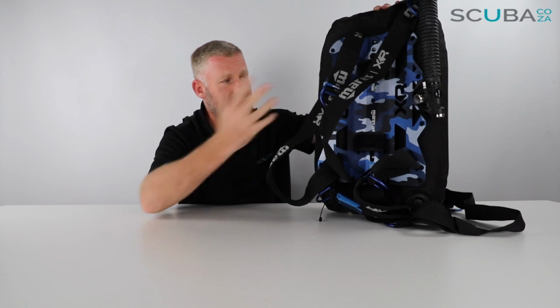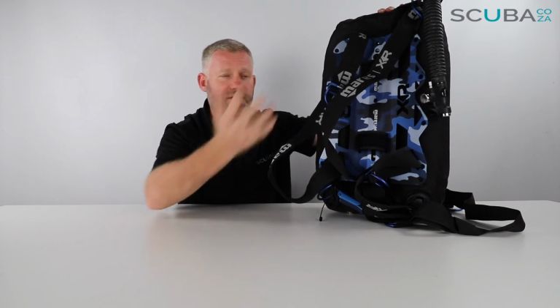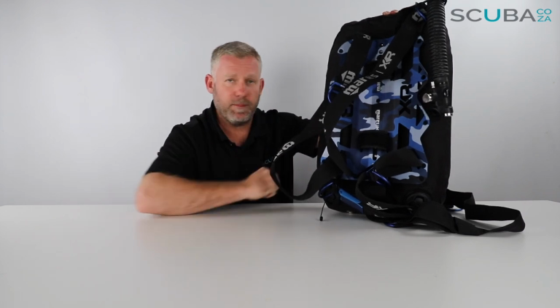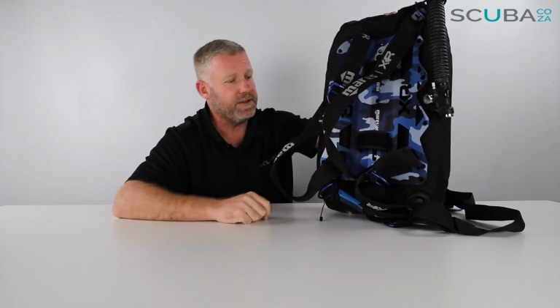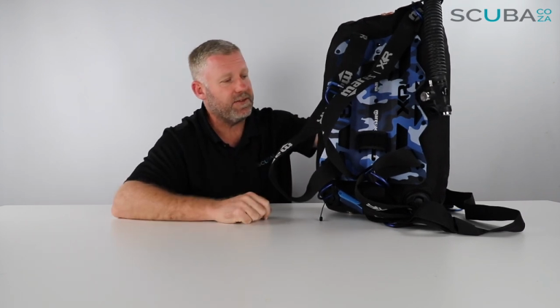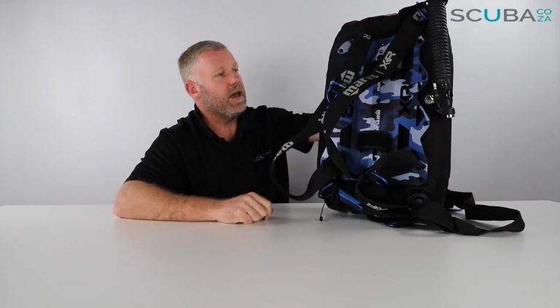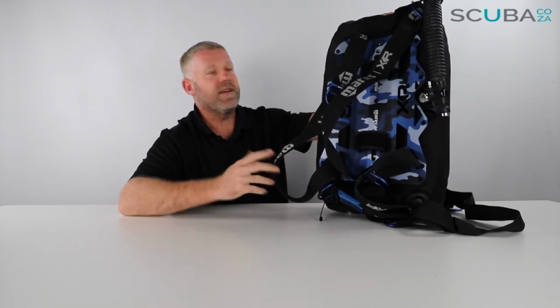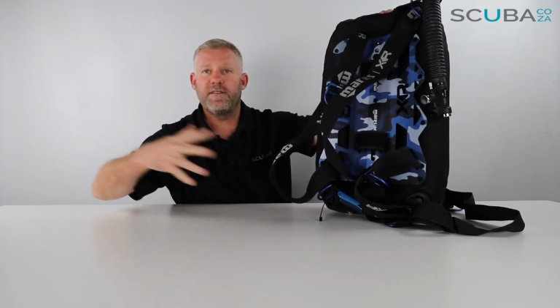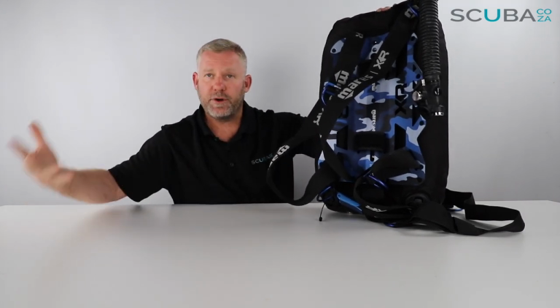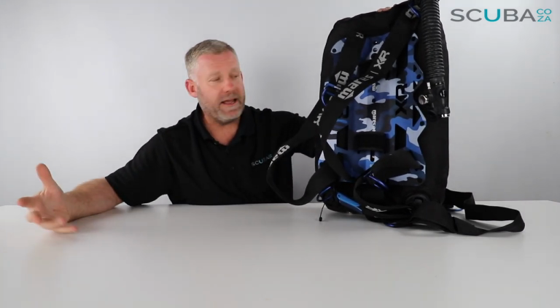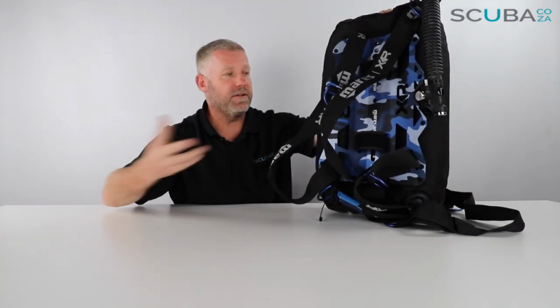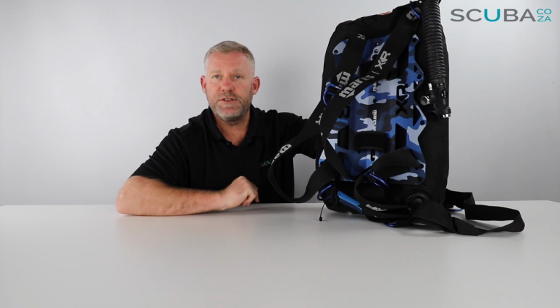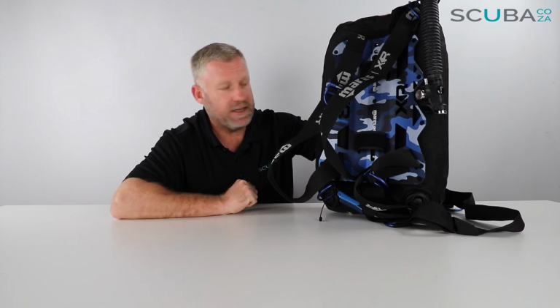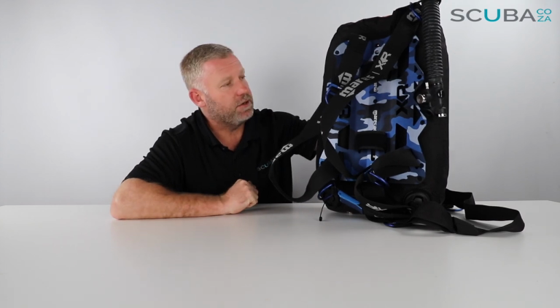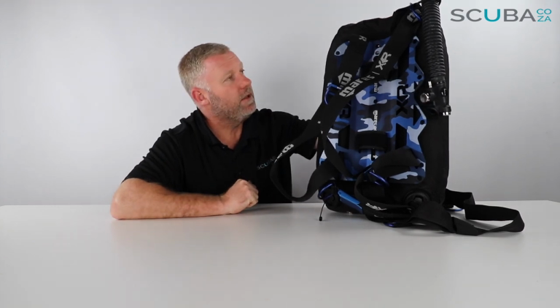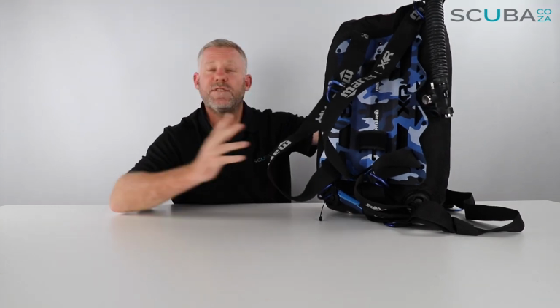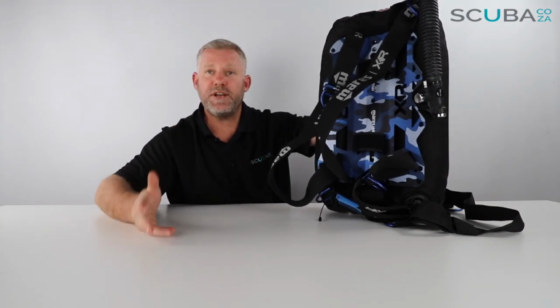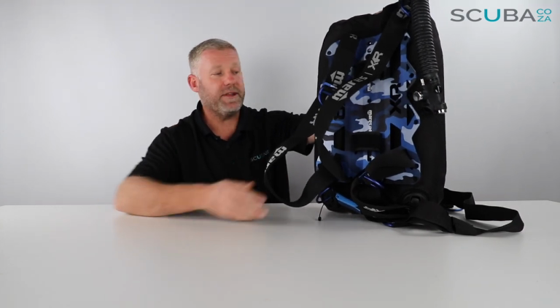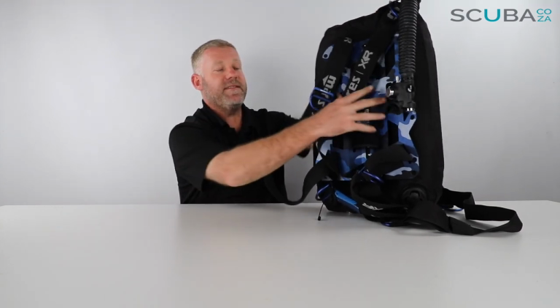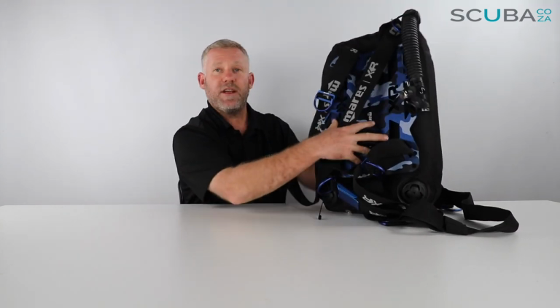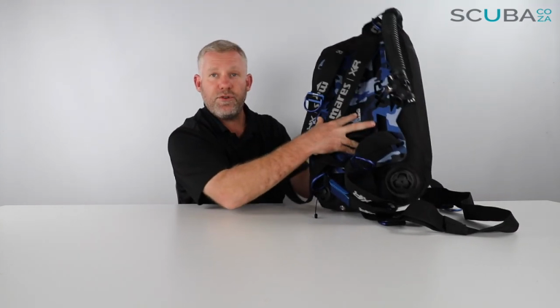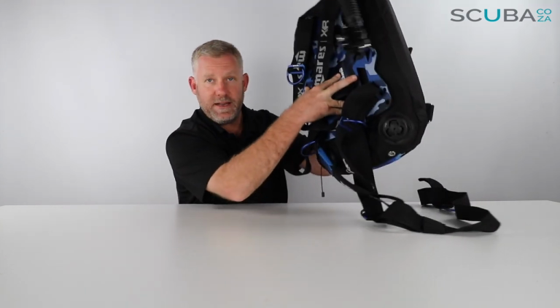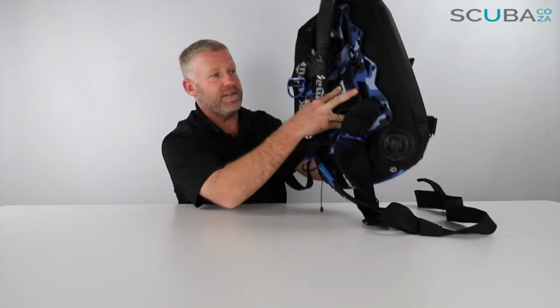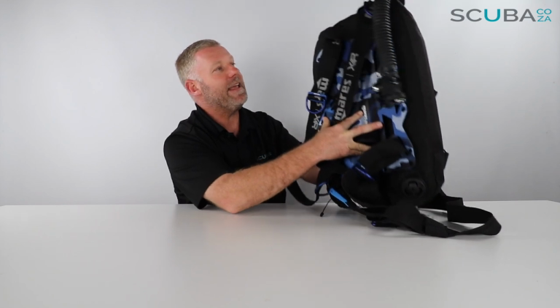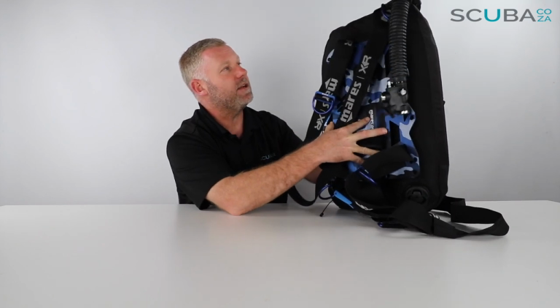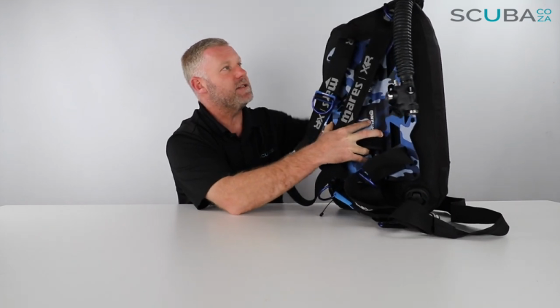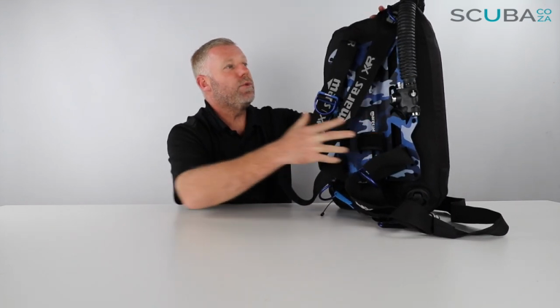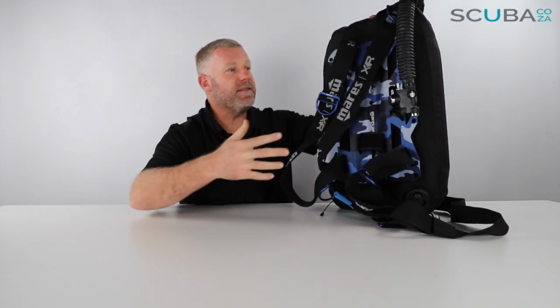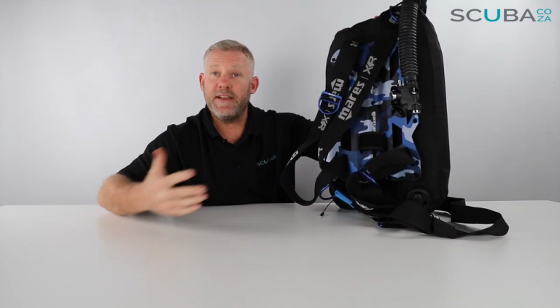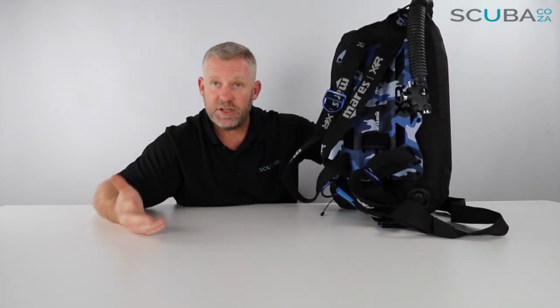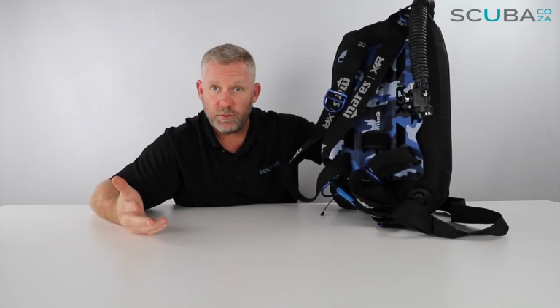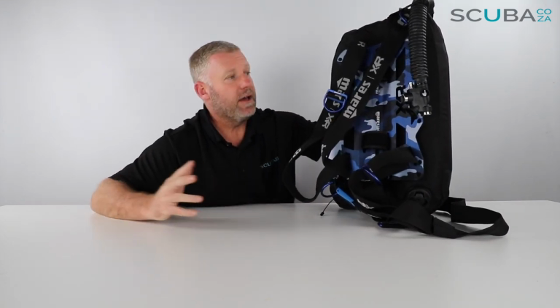The BCD is fully modular — as I said, you can take everything apart, take things off, and replace them as needed. If you wanted to put on a bigger bladder you could, or reduce it down if you prefer. From a travel perspective, this BCD is incredibly light, with hardly anything to it, which makes it very easy to travel with and it fits in any travel bag really easily.